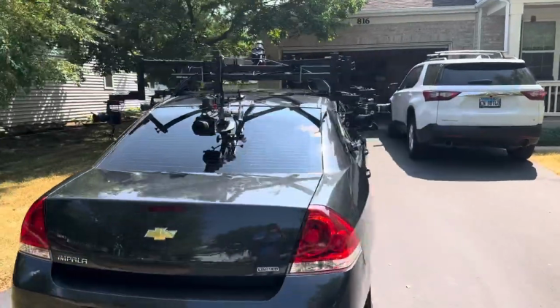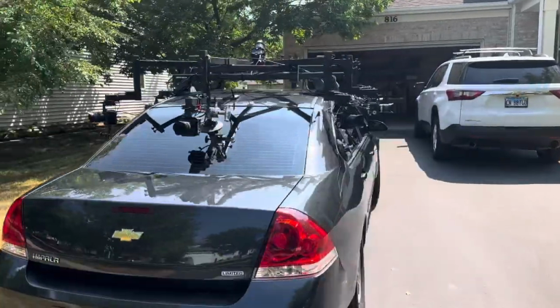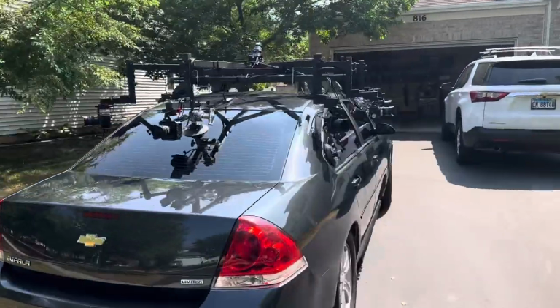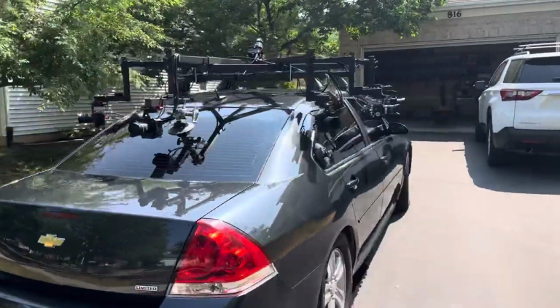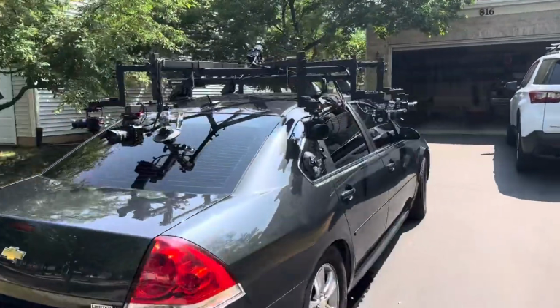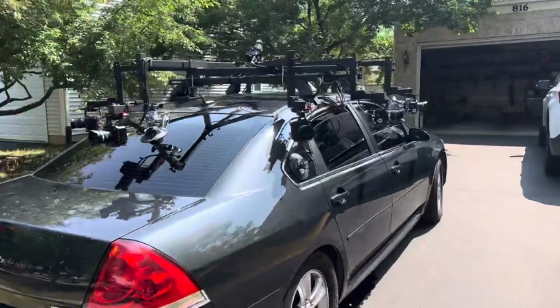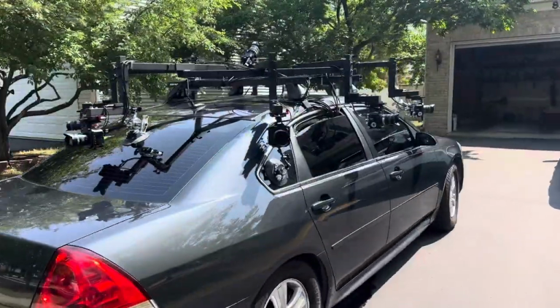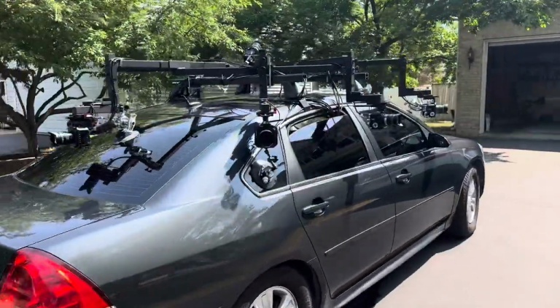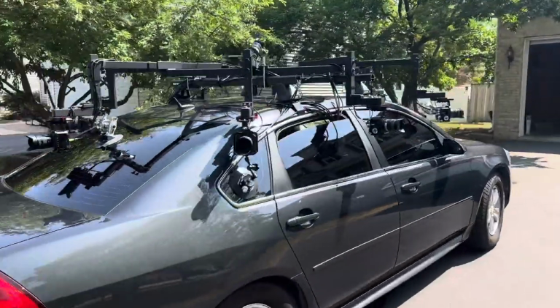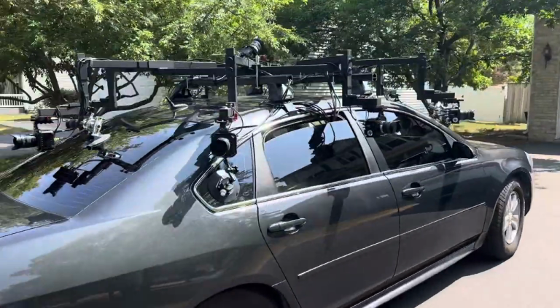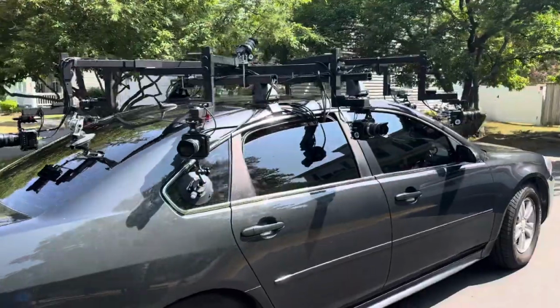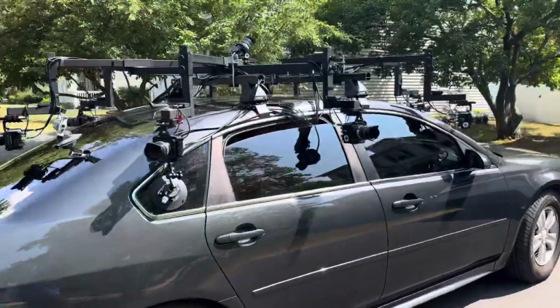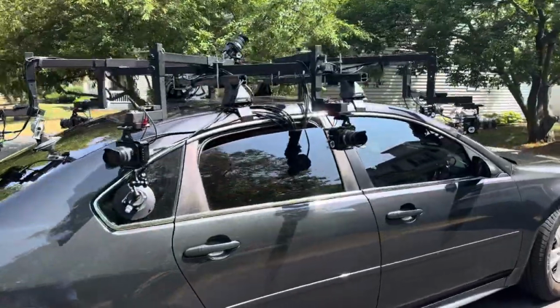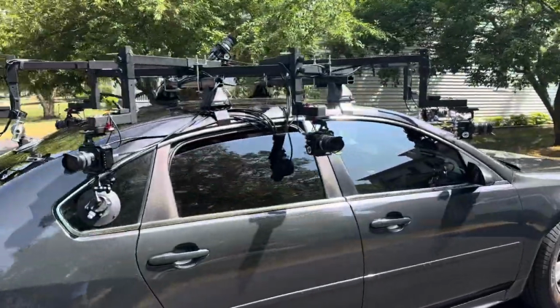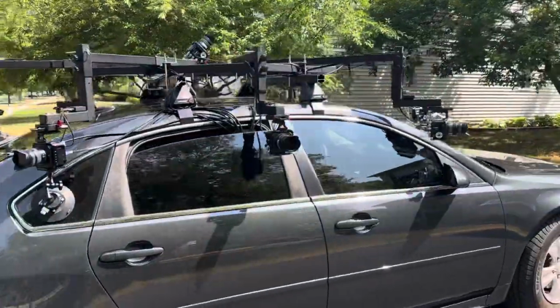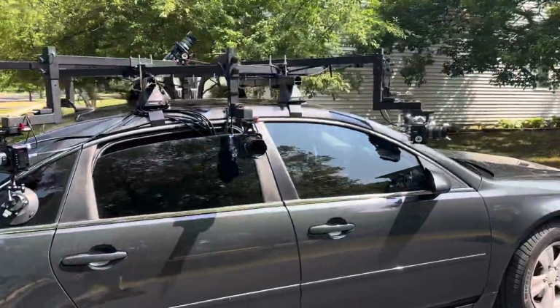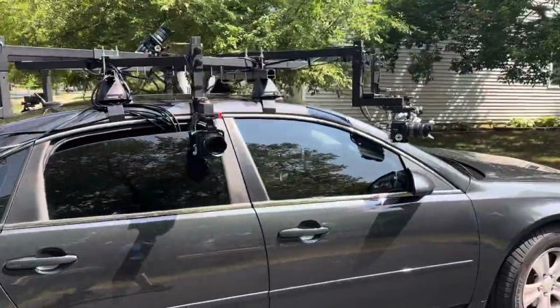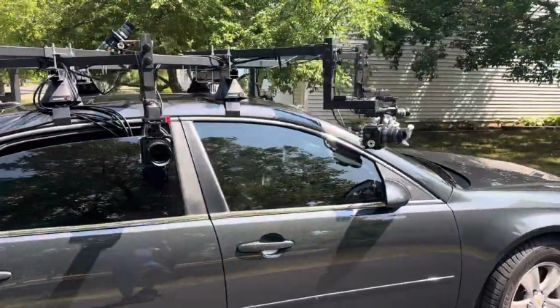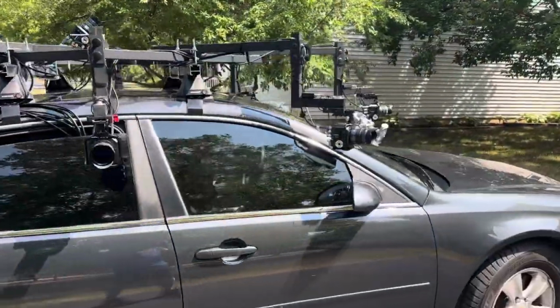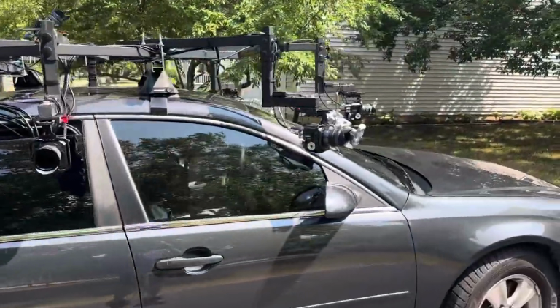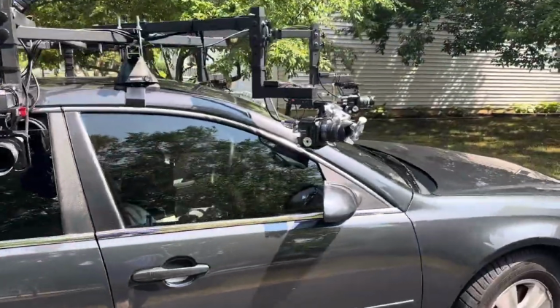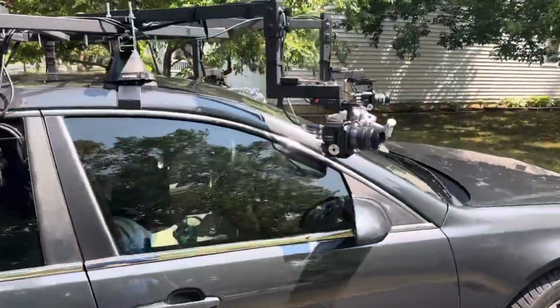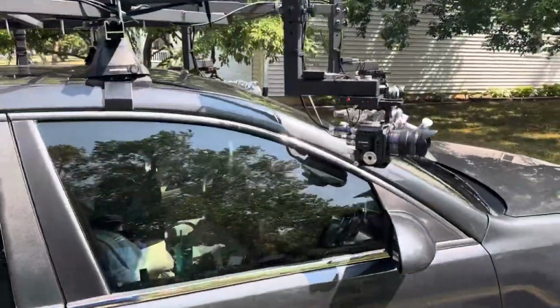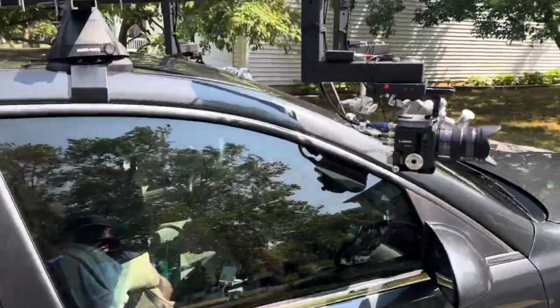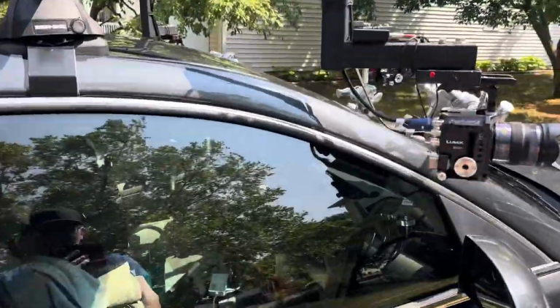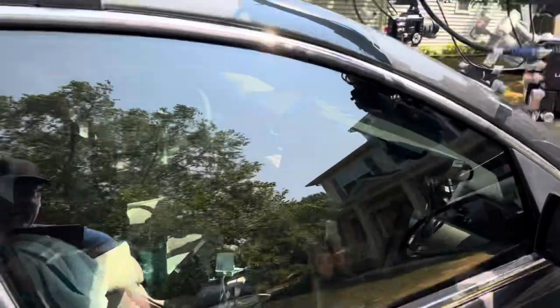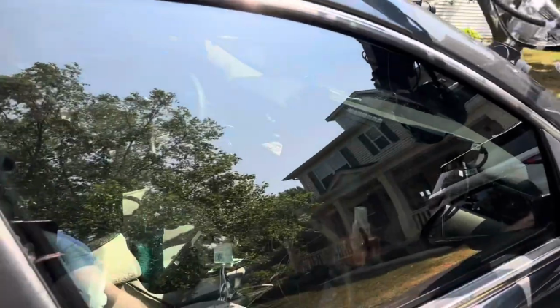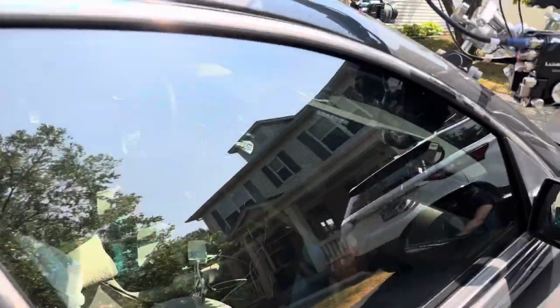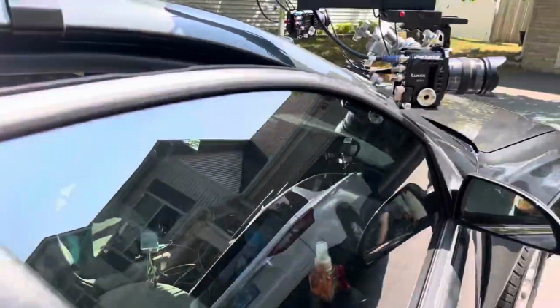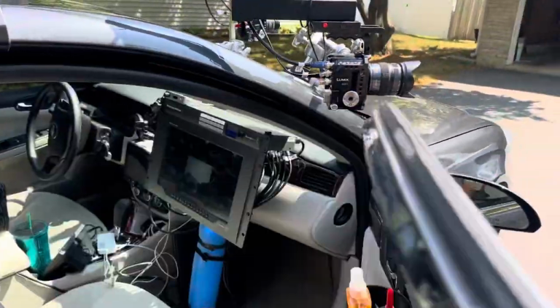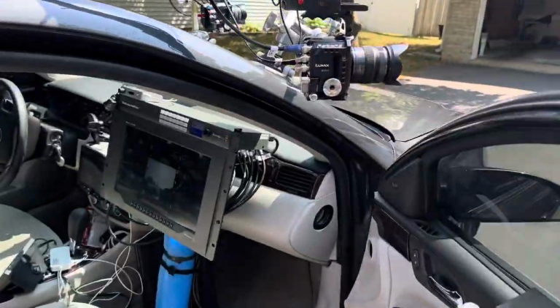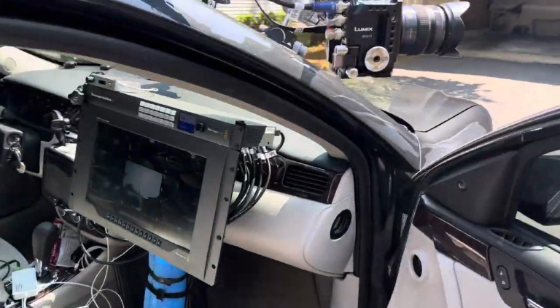It takes quite a while to set up — not for the faint of heart. Everything can be remote controlled from inside the vehicle. I'll take you inside to mission control here.